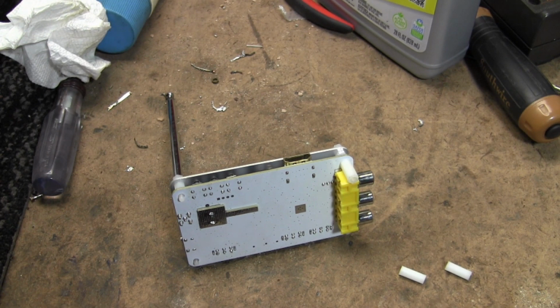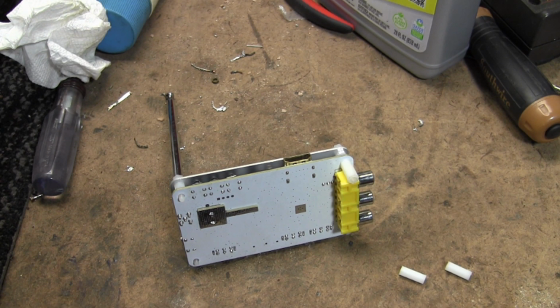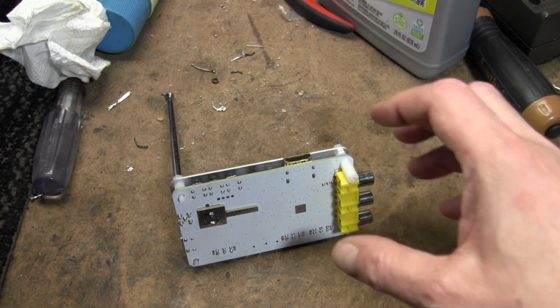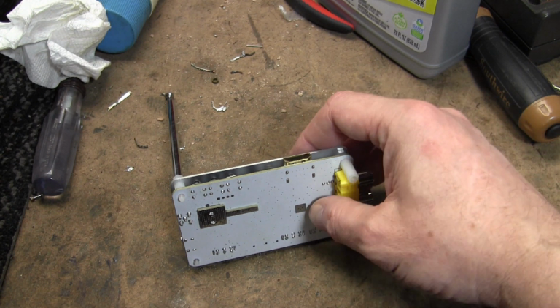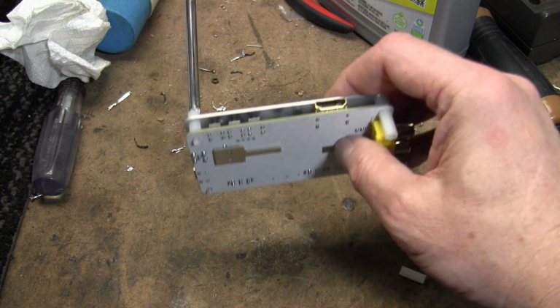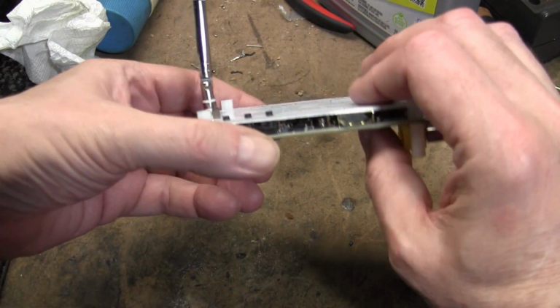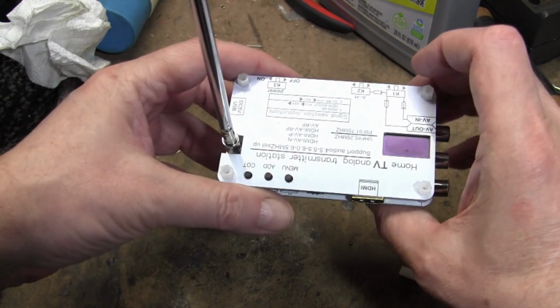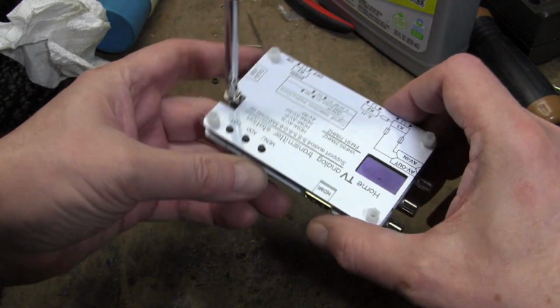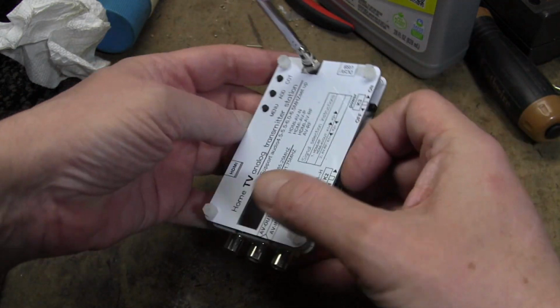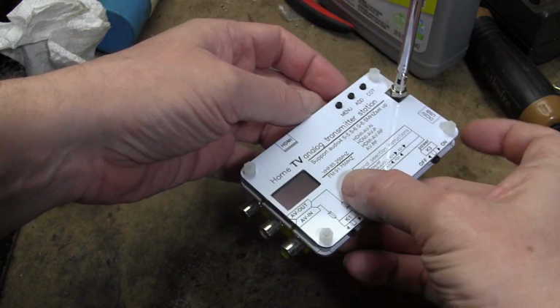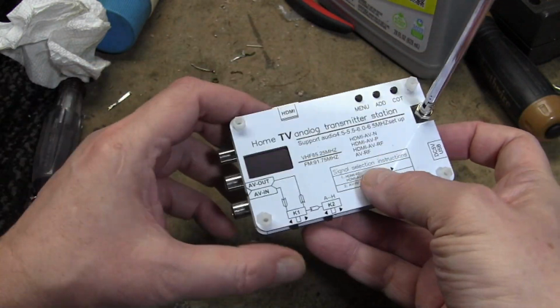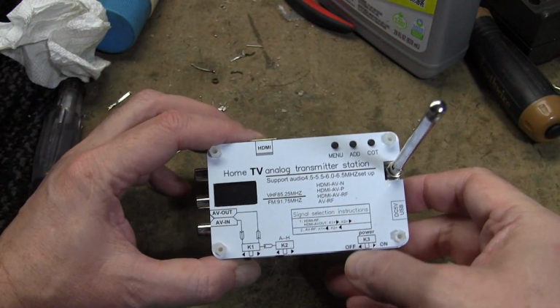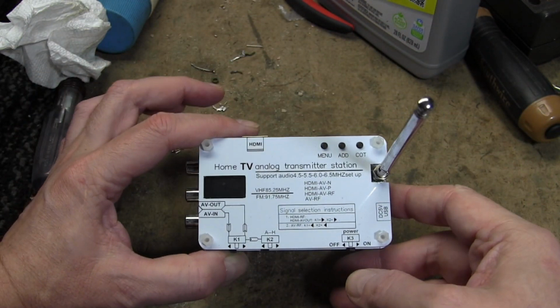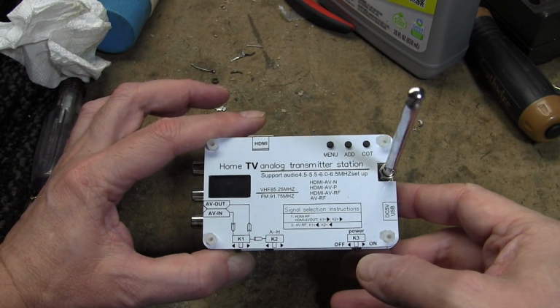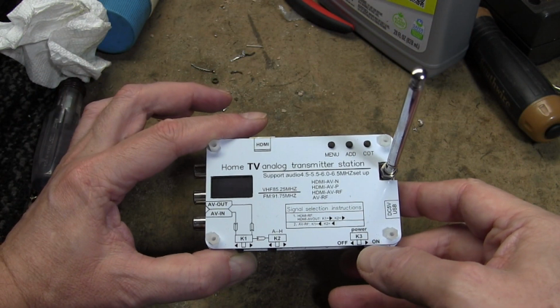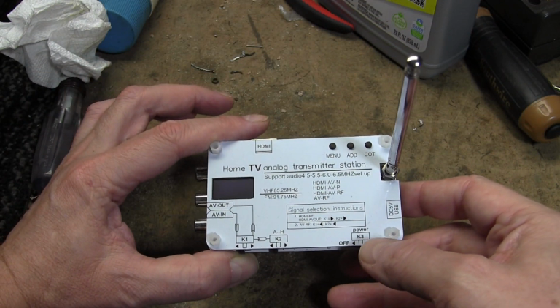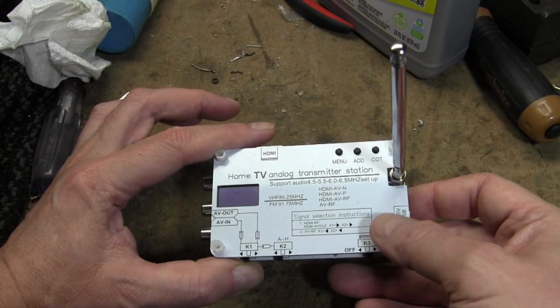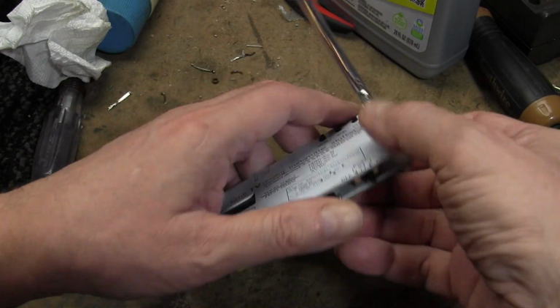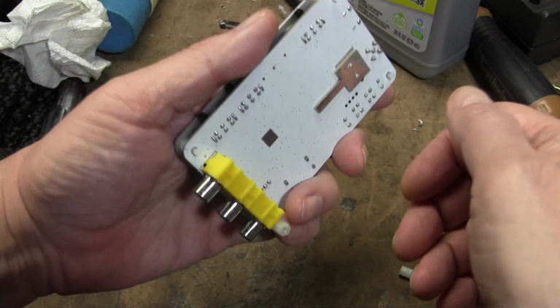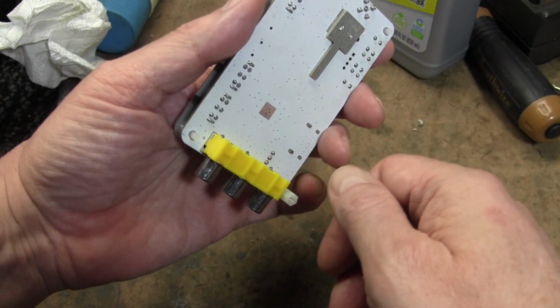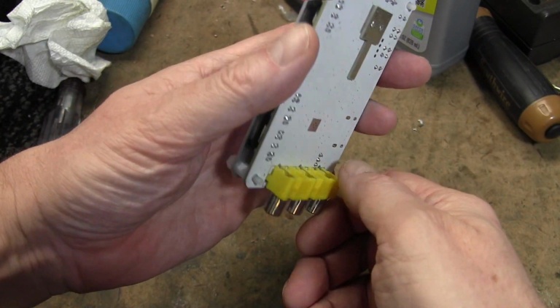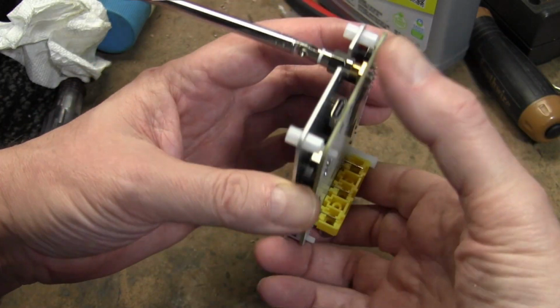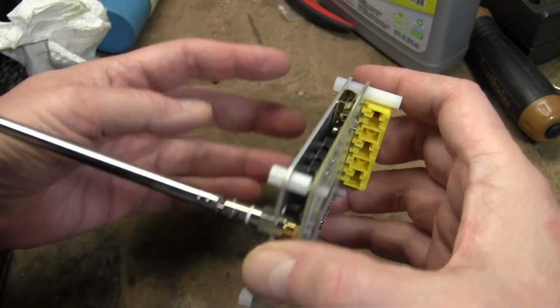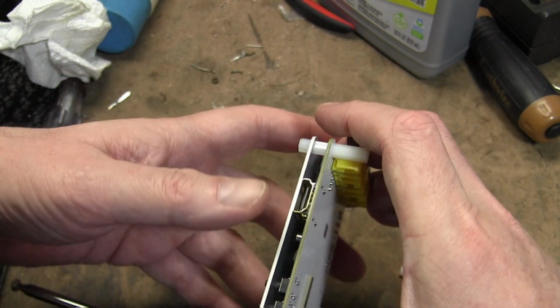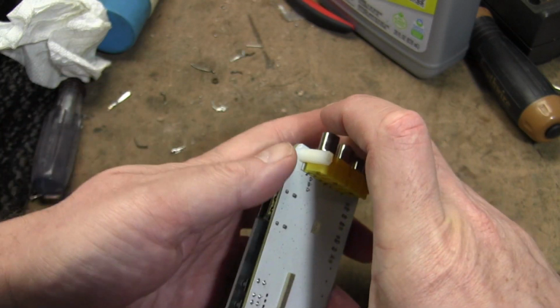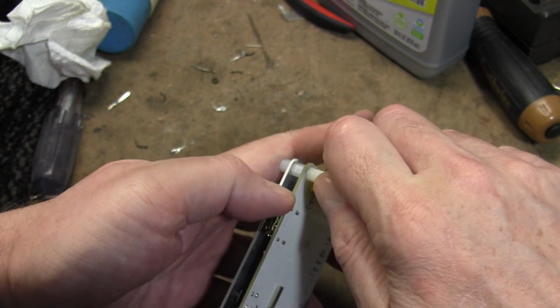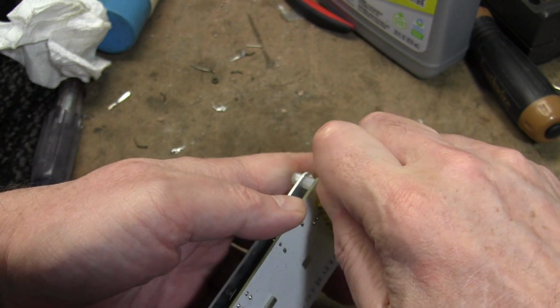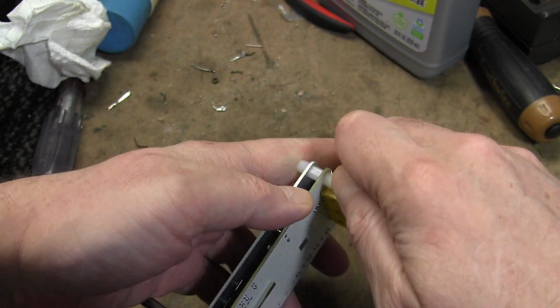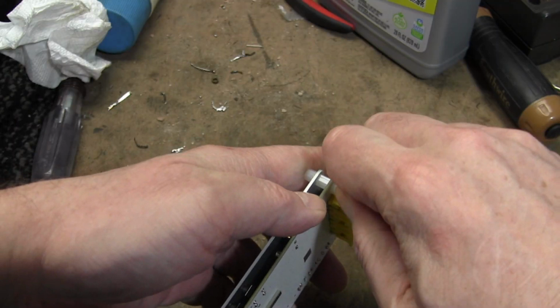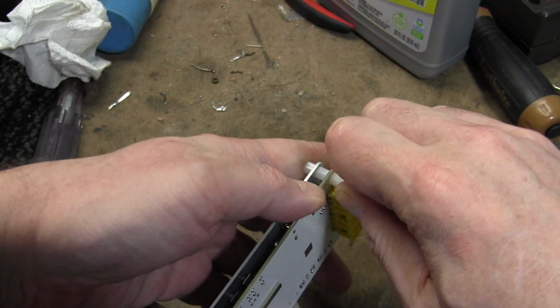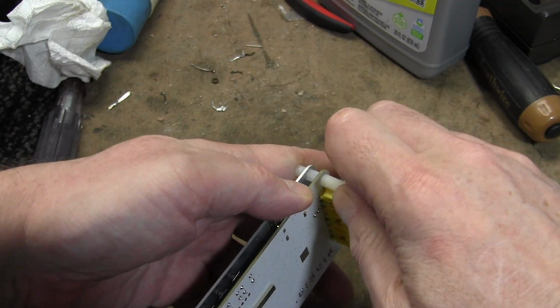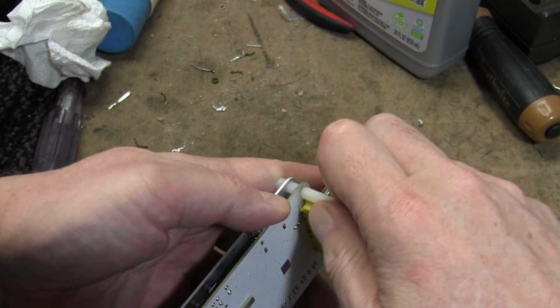Just another quick follow-up video on the little mini low-powered home TV in-the-lug transmitter station. A number of you expressed interest in seeing what was actually inside one of these, so I'm taking it apart.